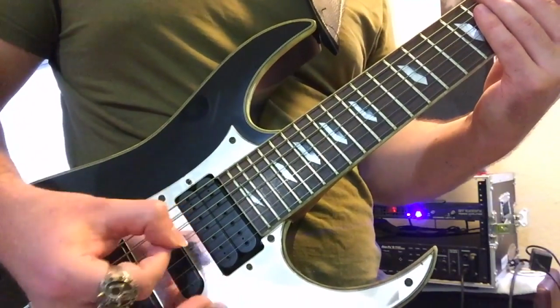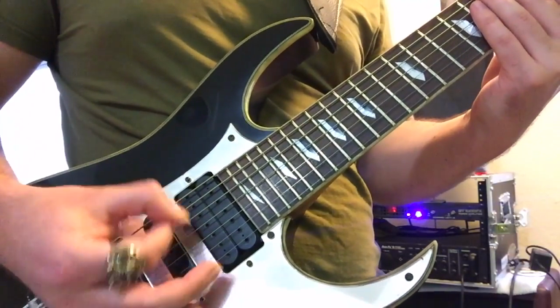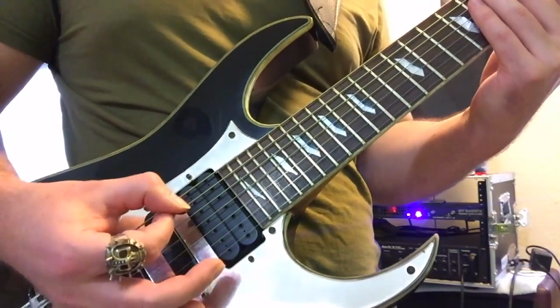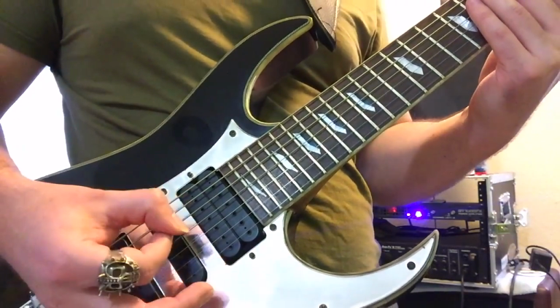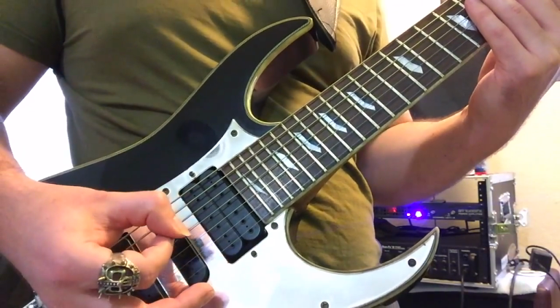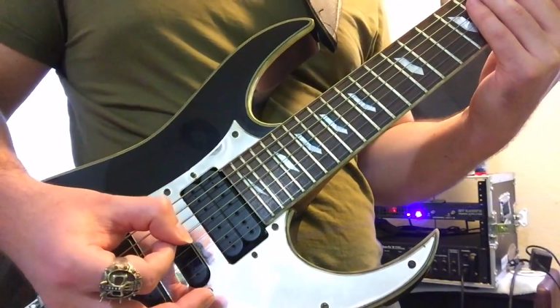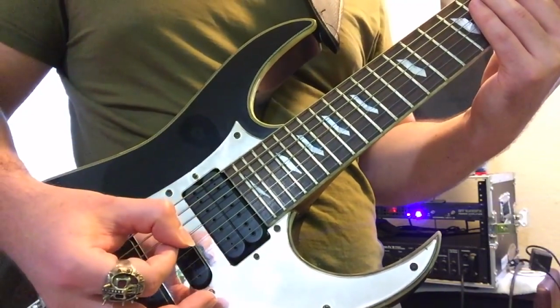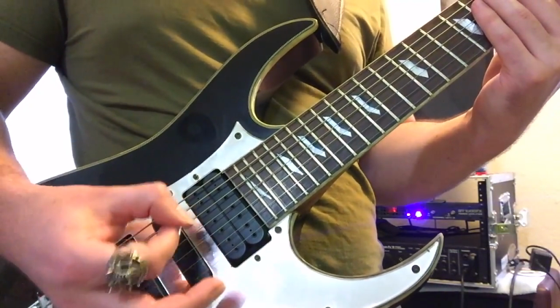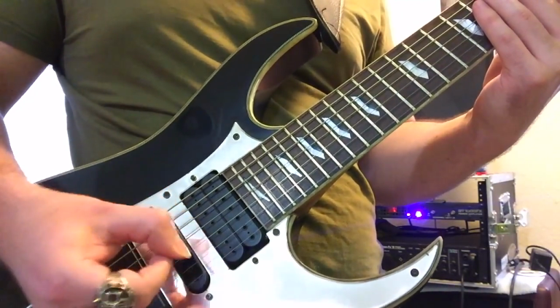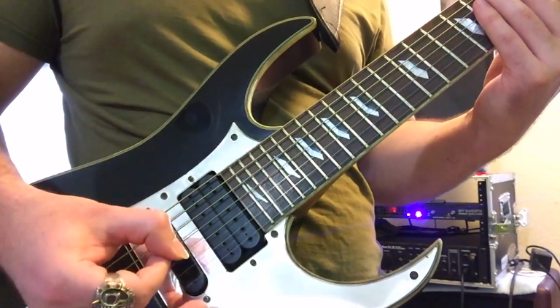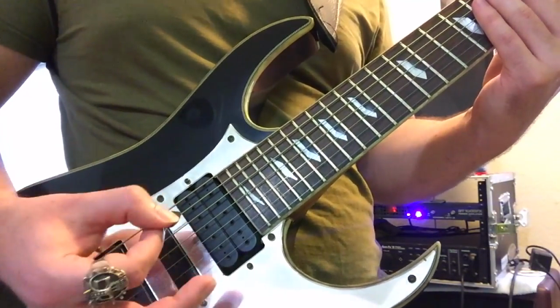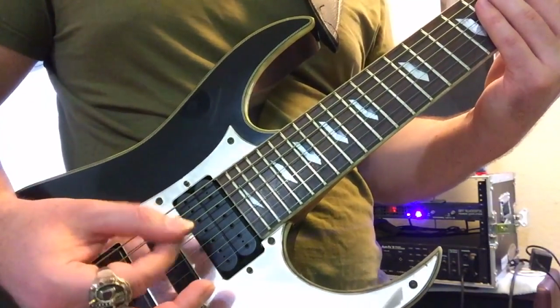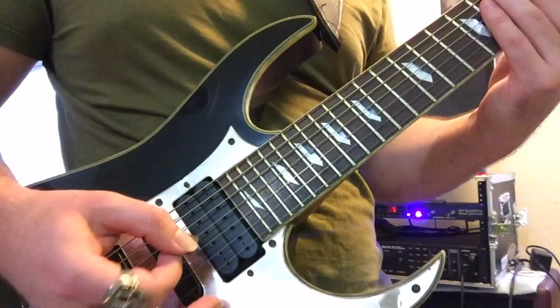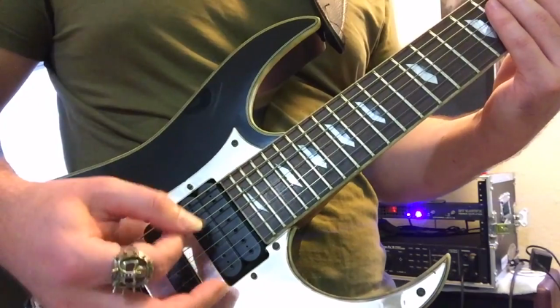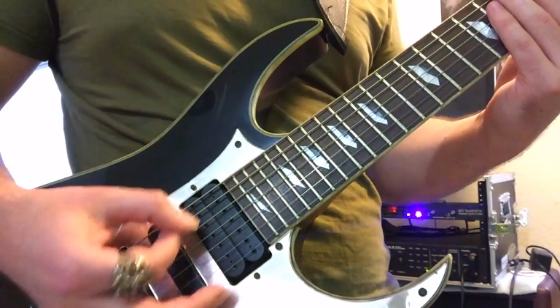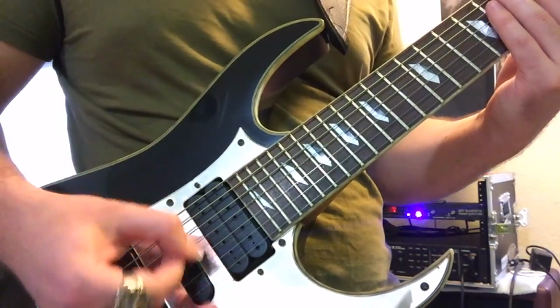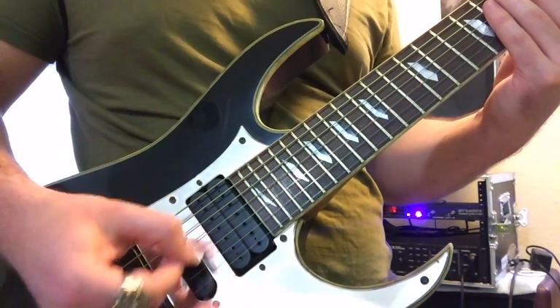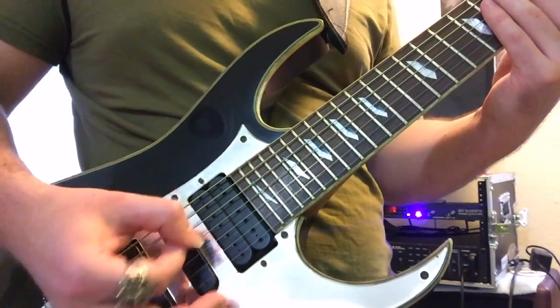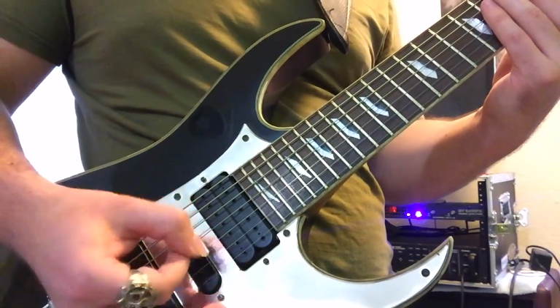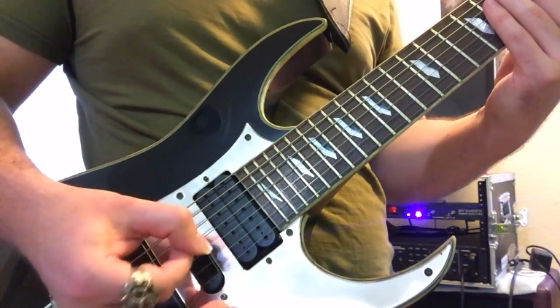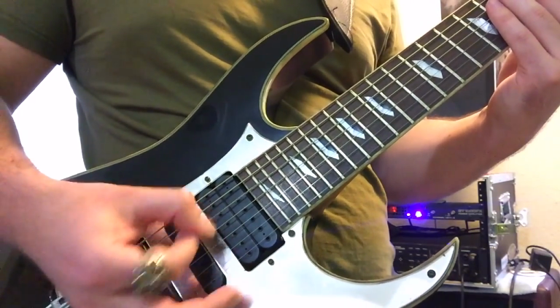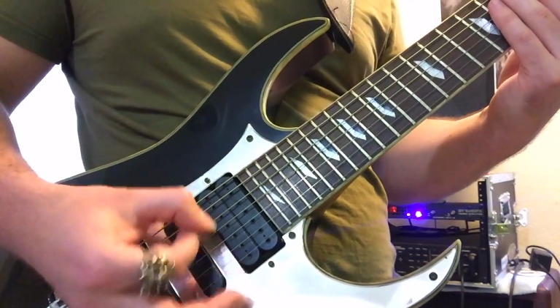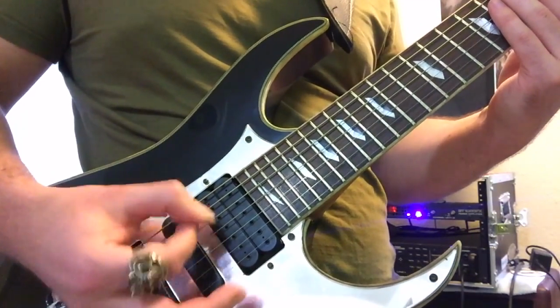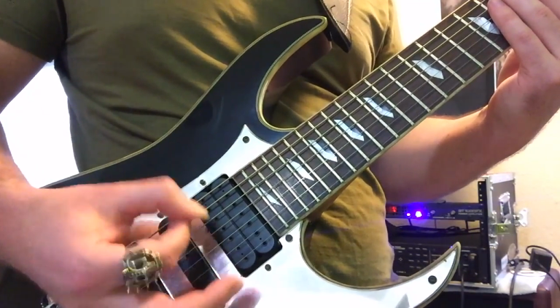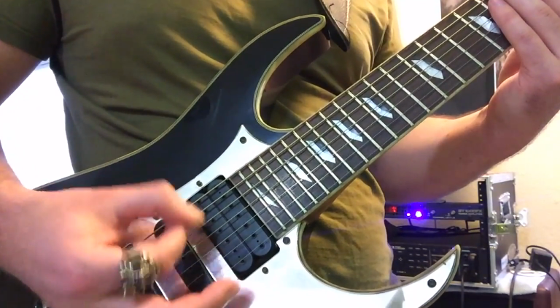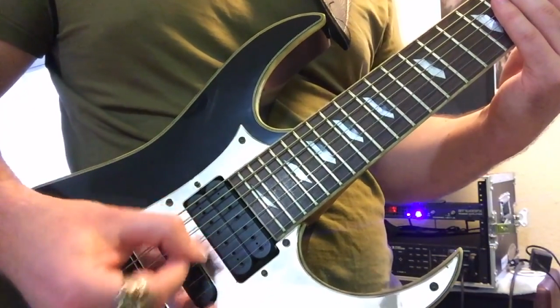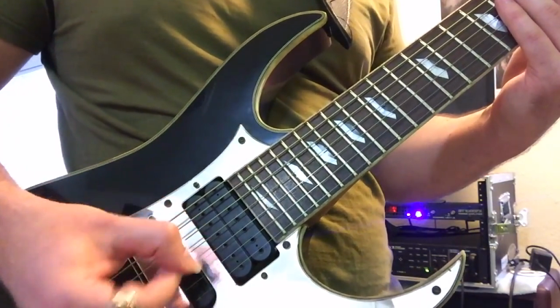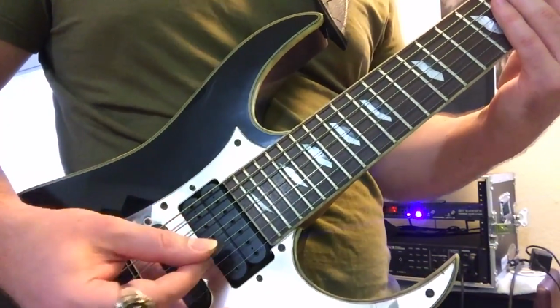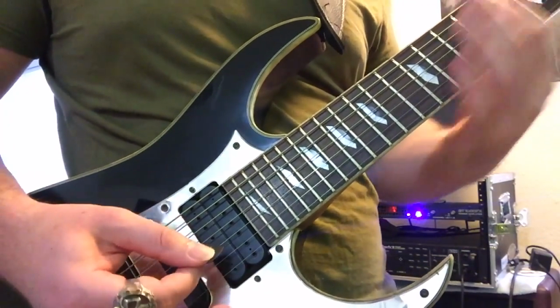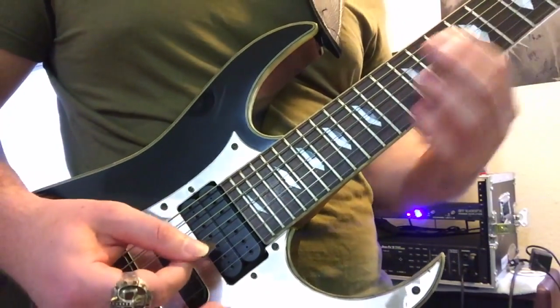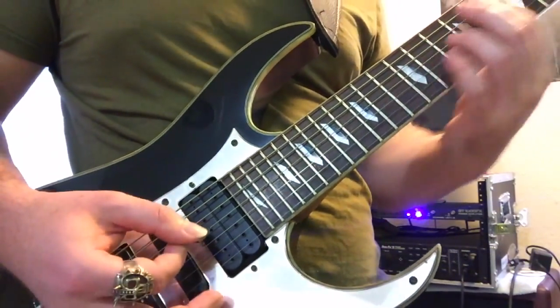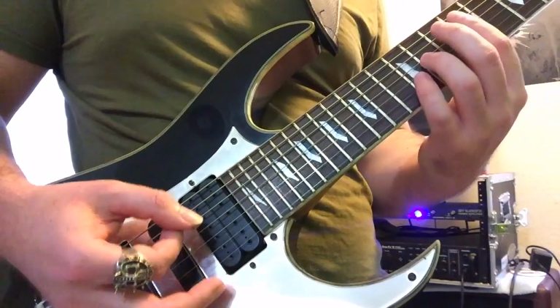Down, up, down on A. Up, down, up on D. Do some notes if you want.